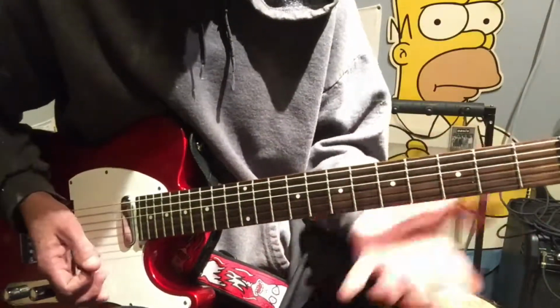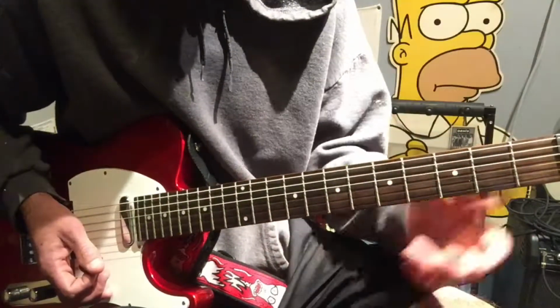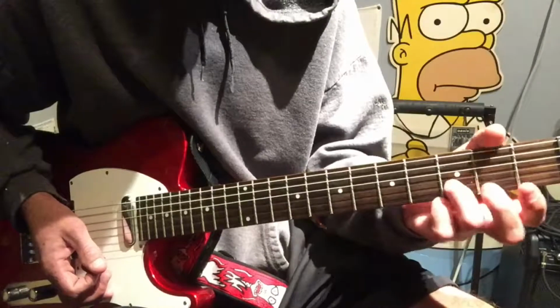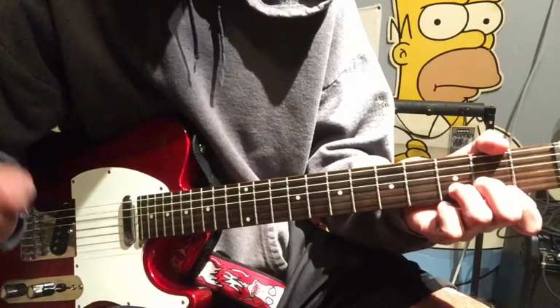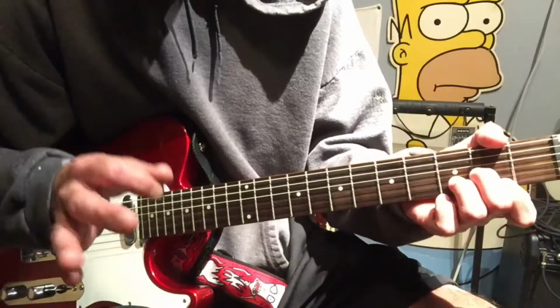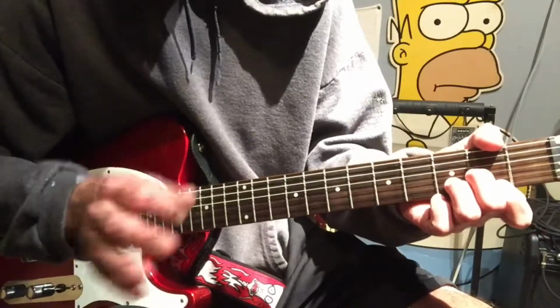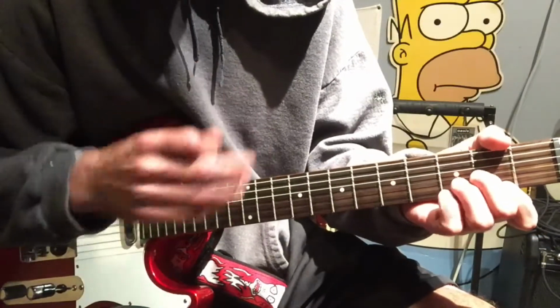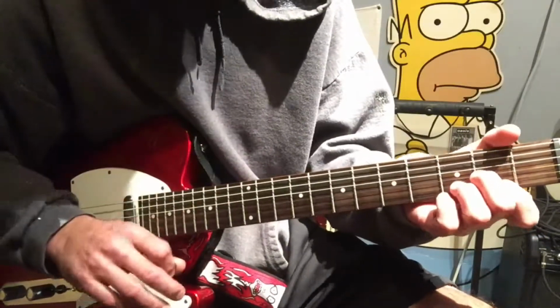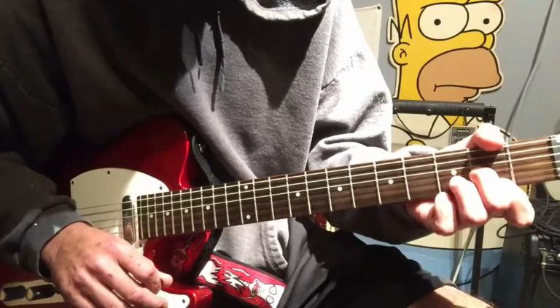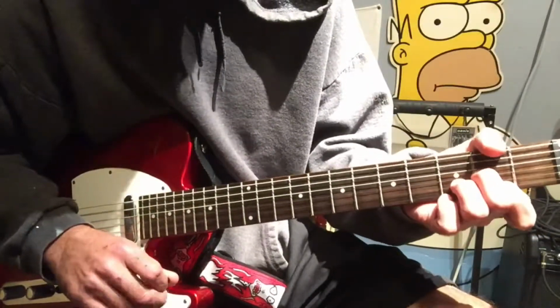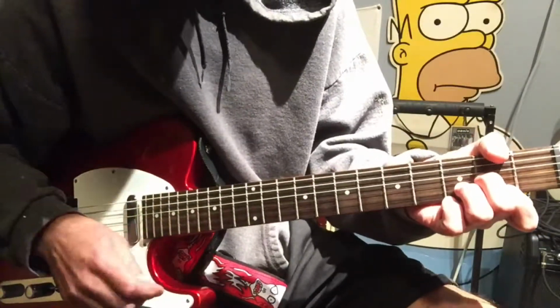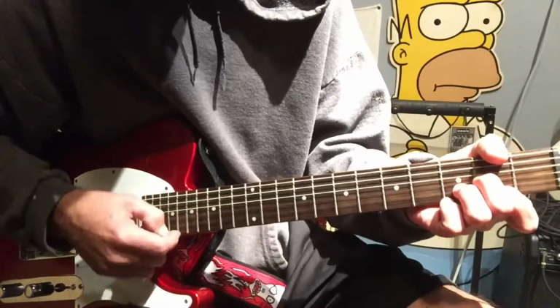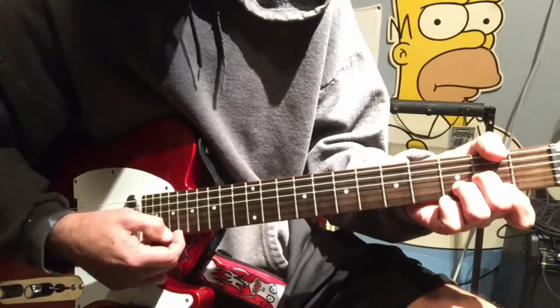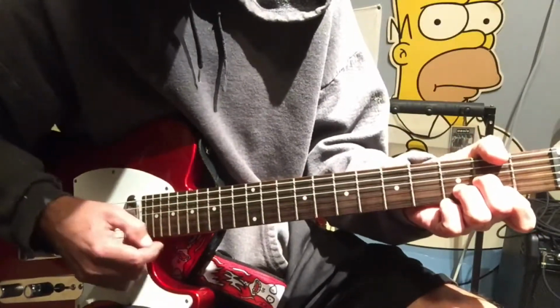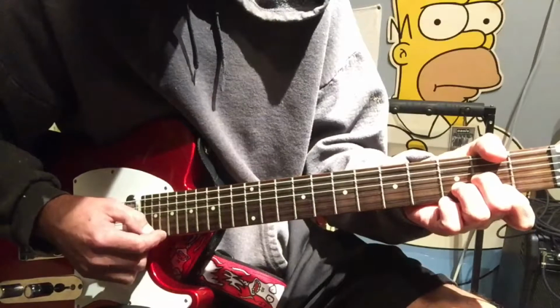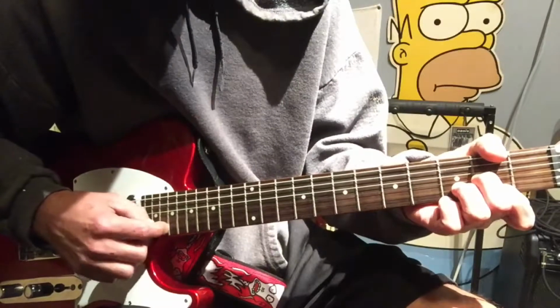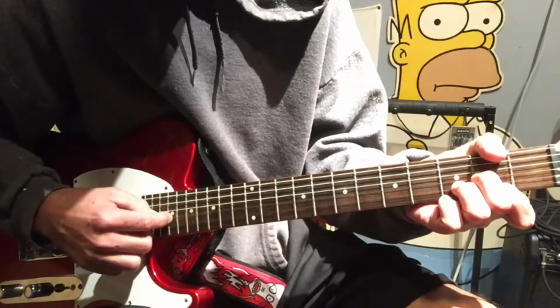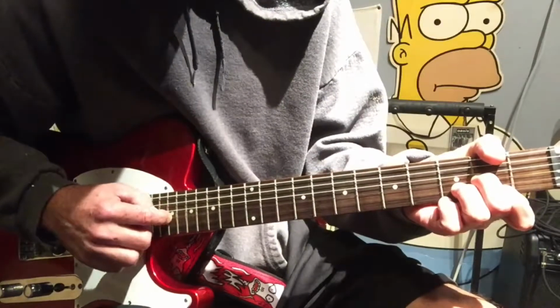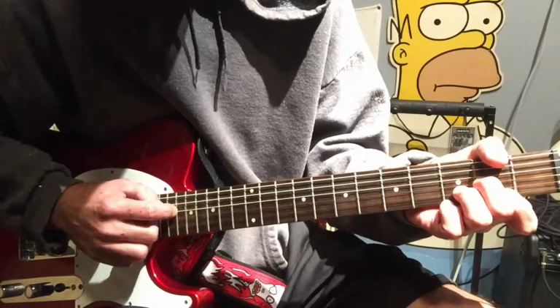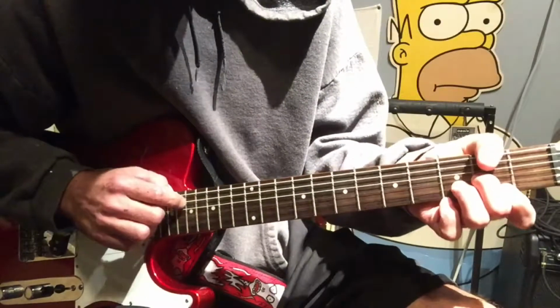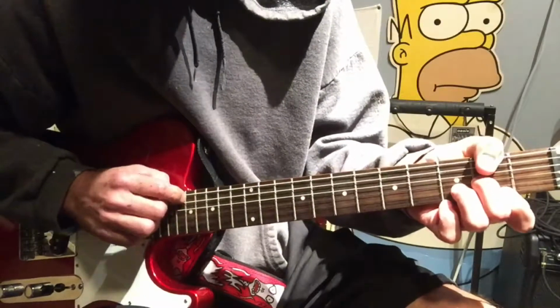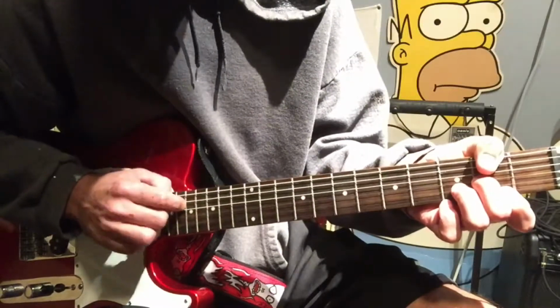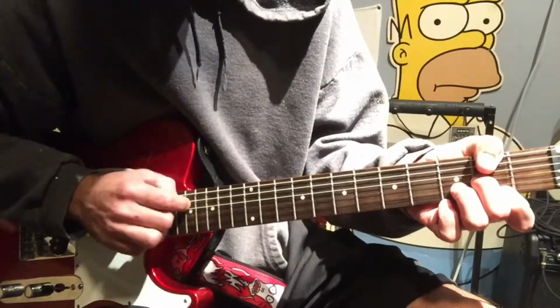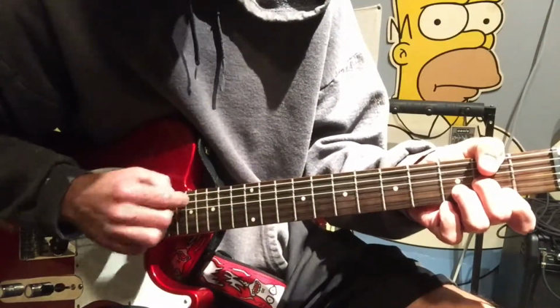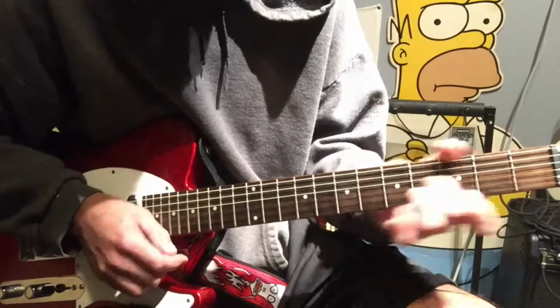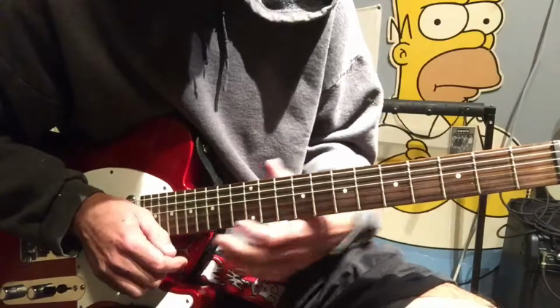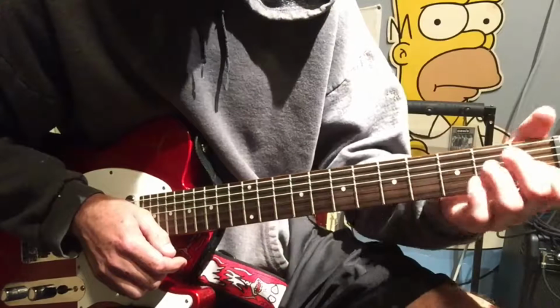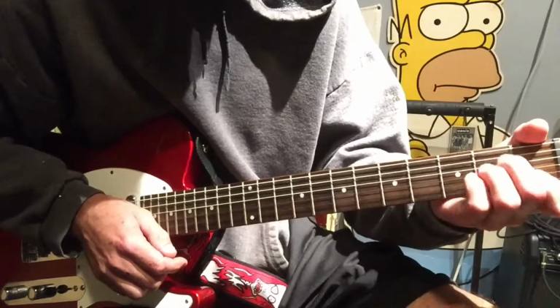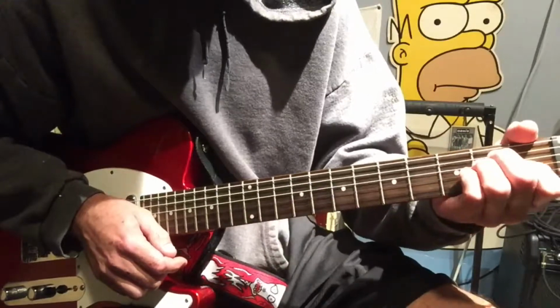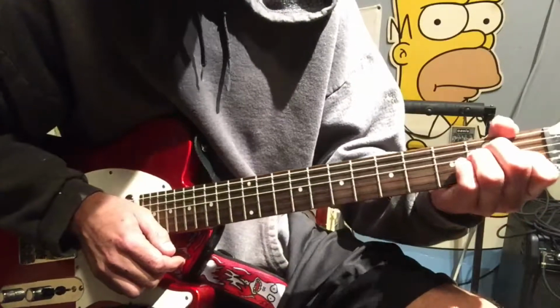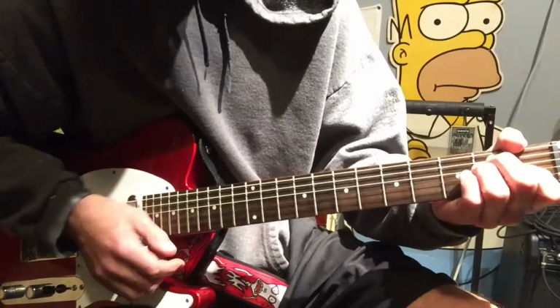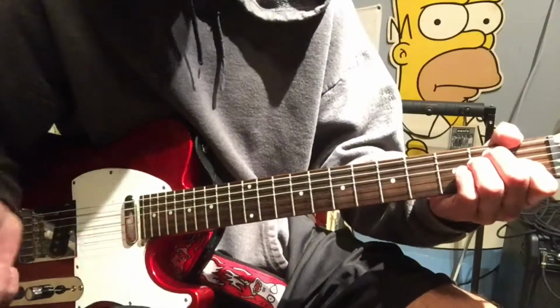We'll go to a D chord — I'll go through all the chords real quick and then we'll go over it. The D chord from the bottom strings up will be two, three, two, open, trying to mute off these top two strings — the E and the A. Then from there we're going to go to an E.